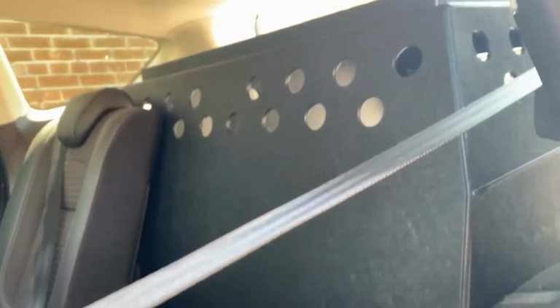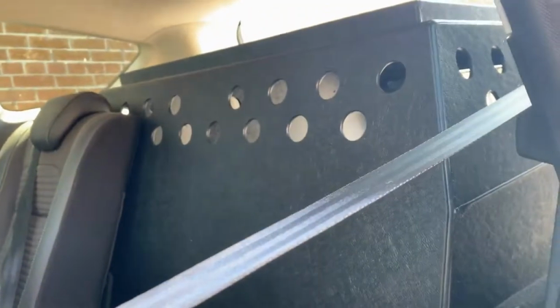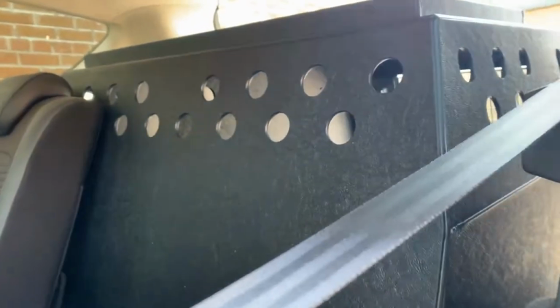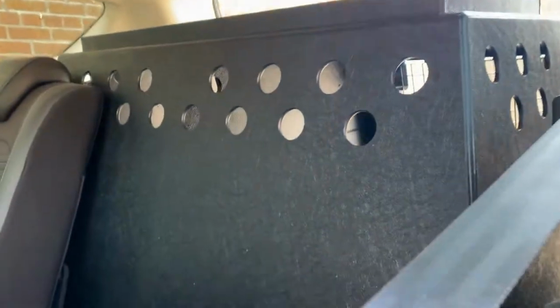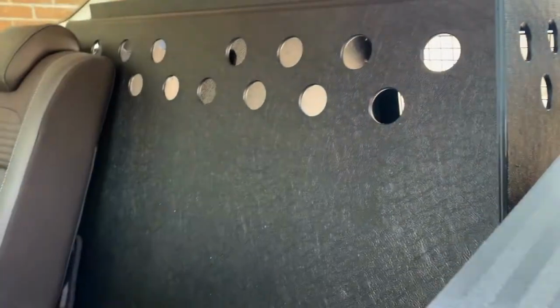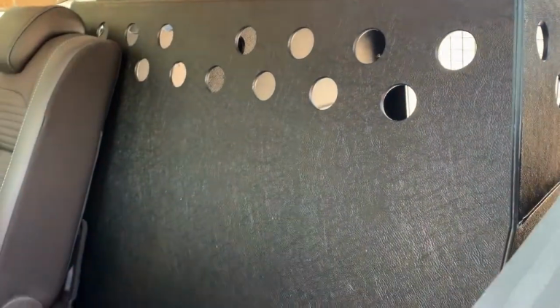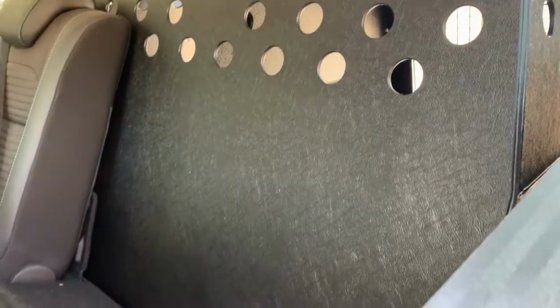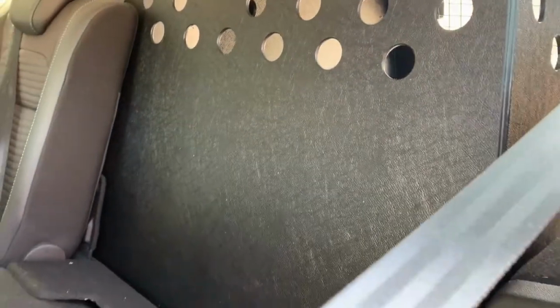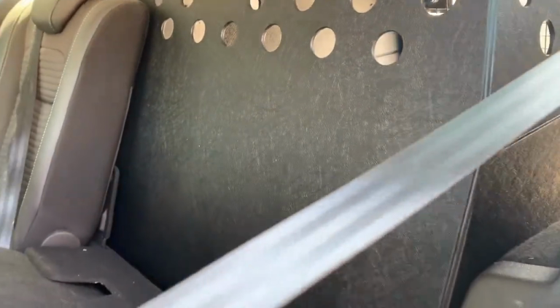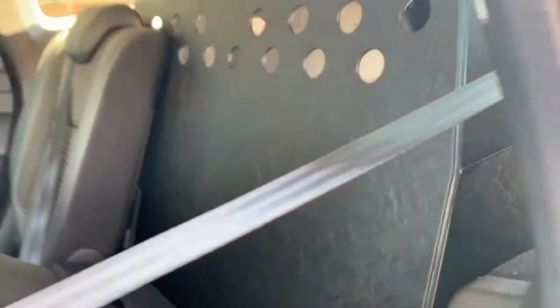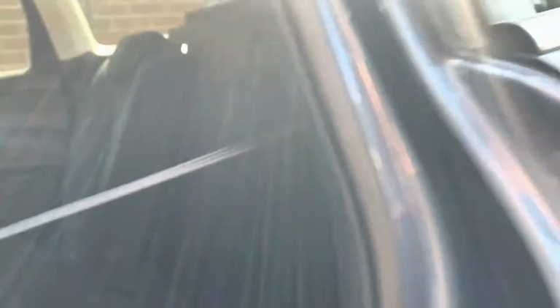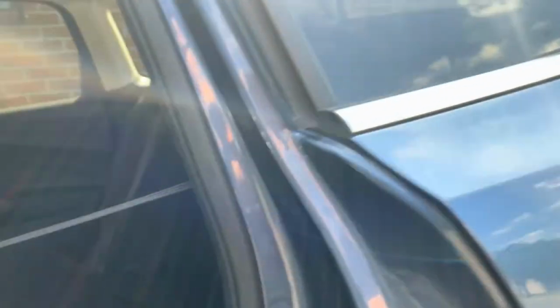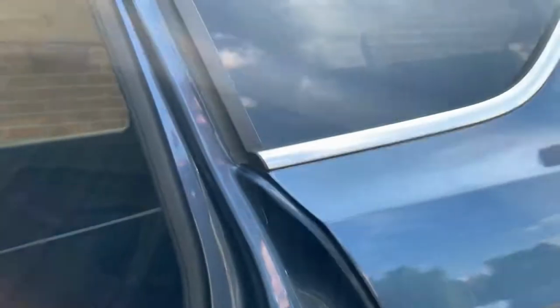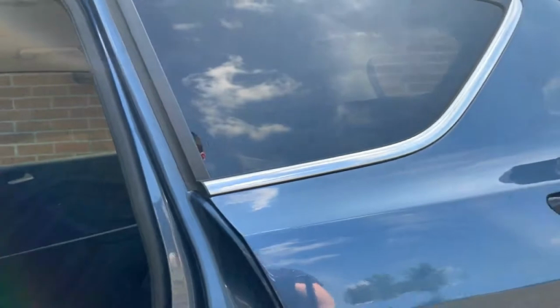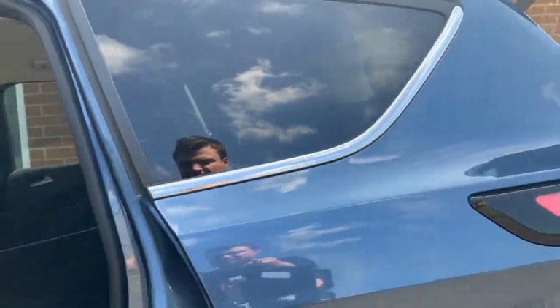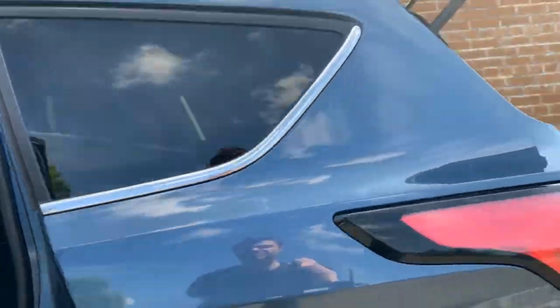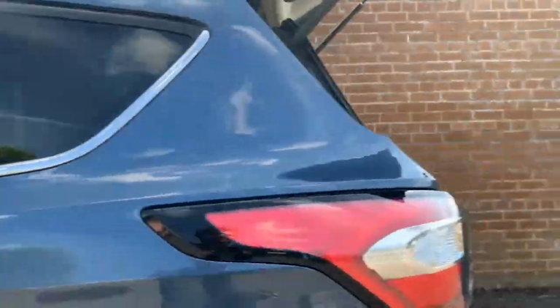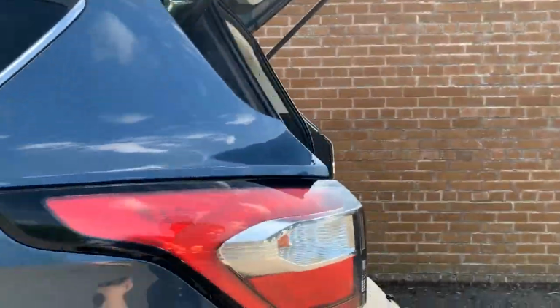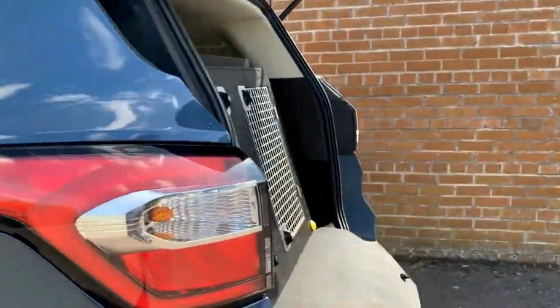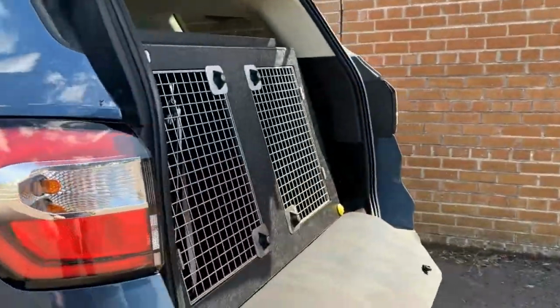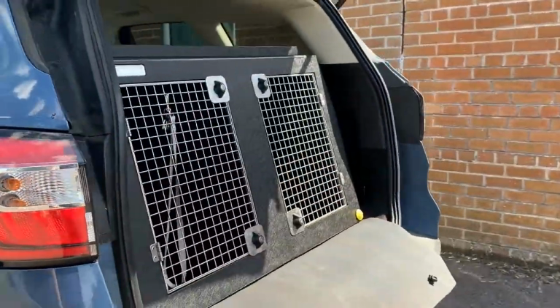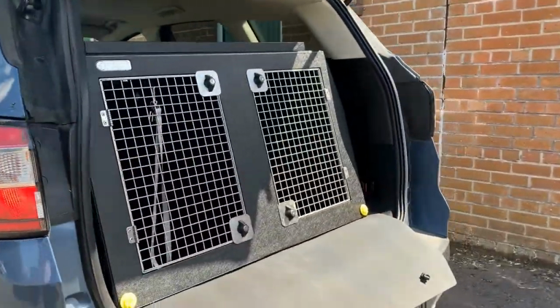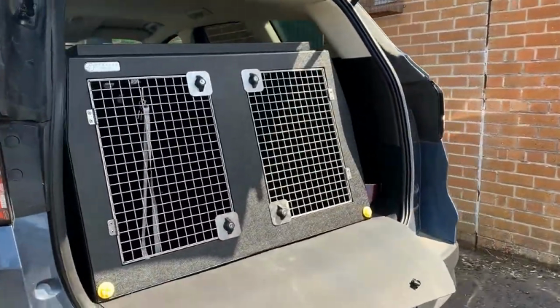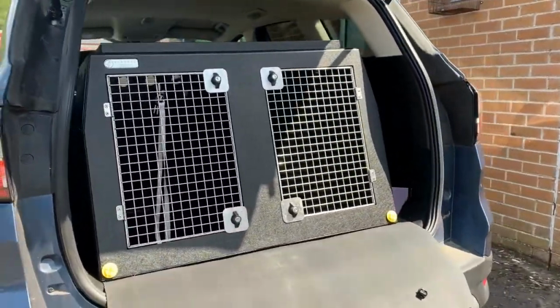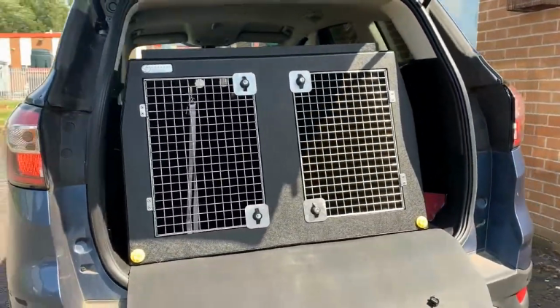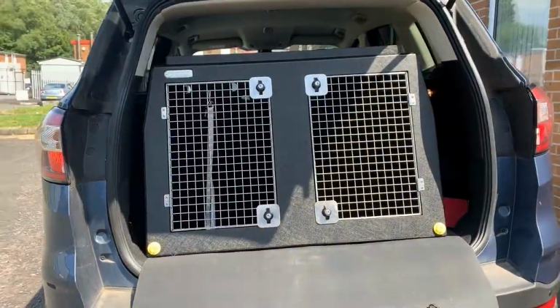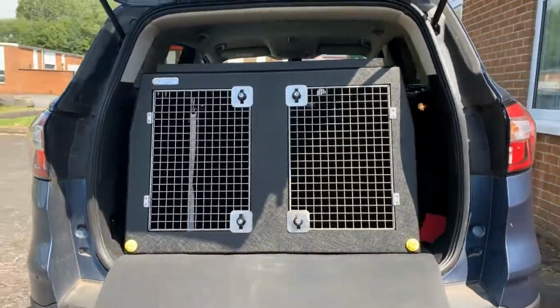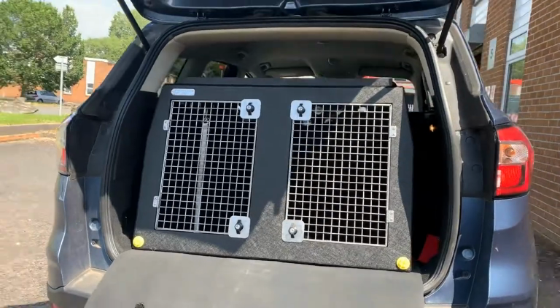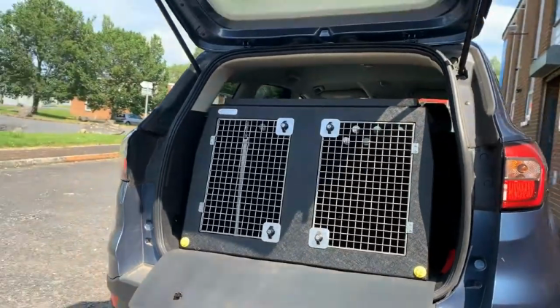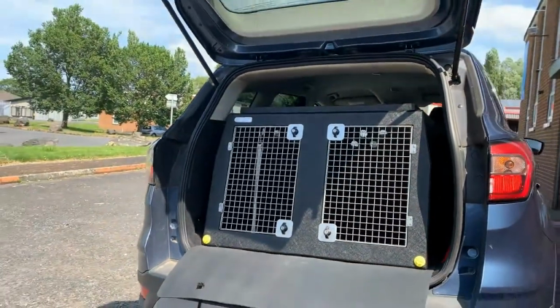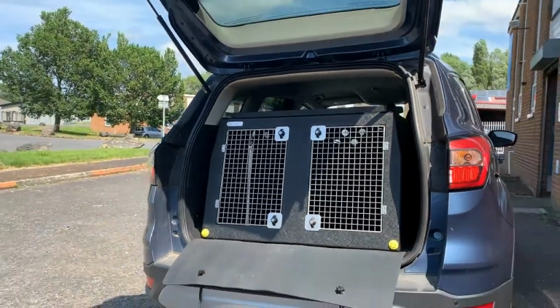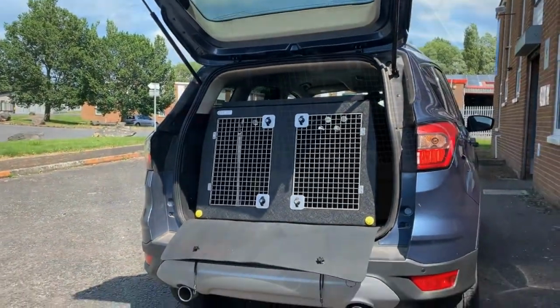It really does fill the Ford Cougar very nicely. You'll fit two large Labradors in each compartment, and there's no problem at all. Thanks folks.